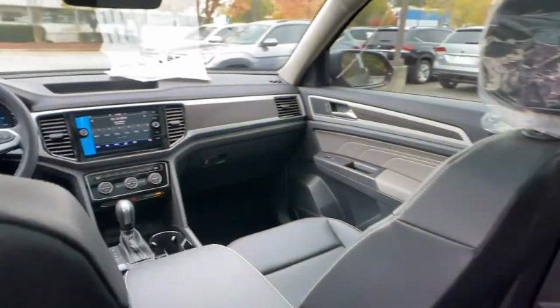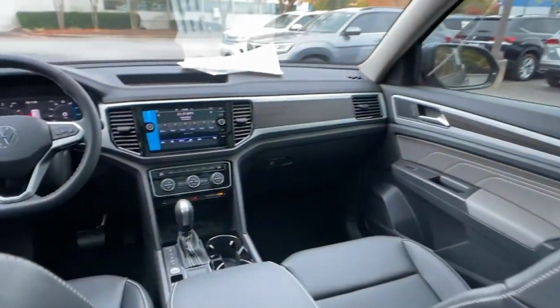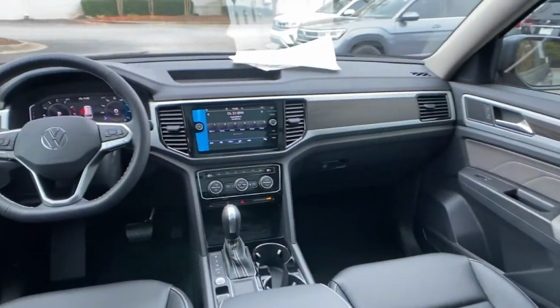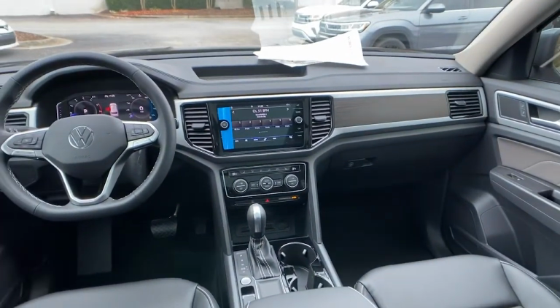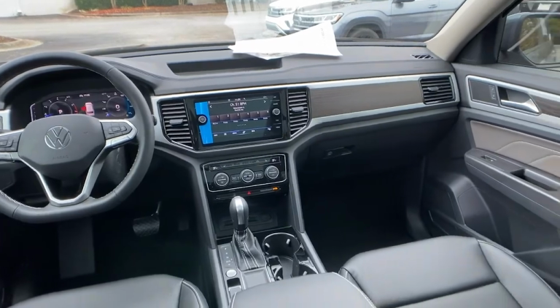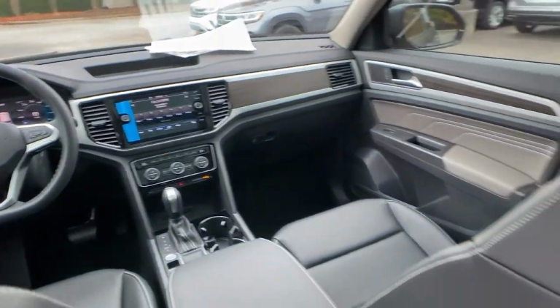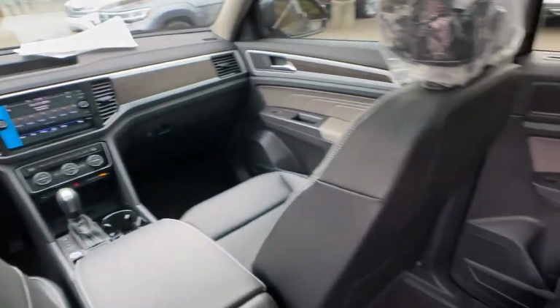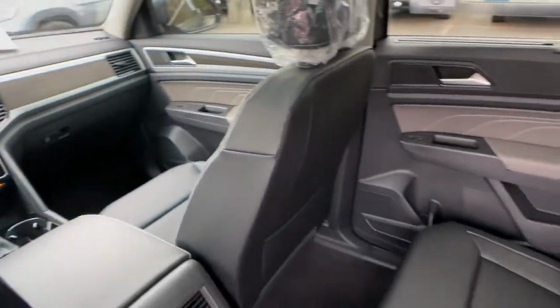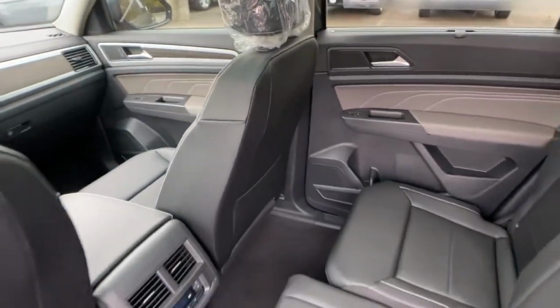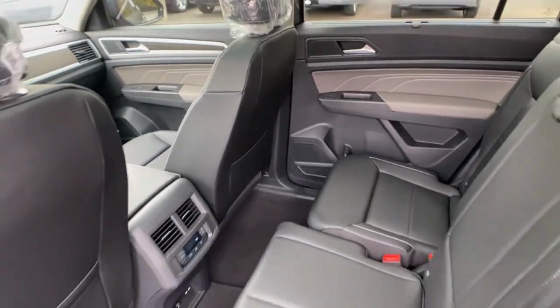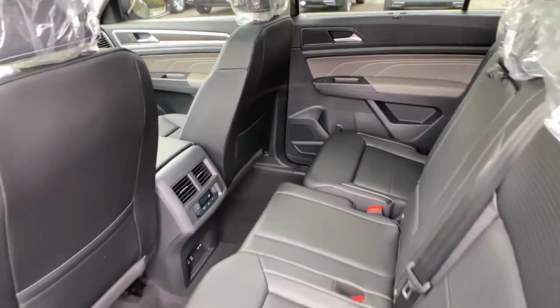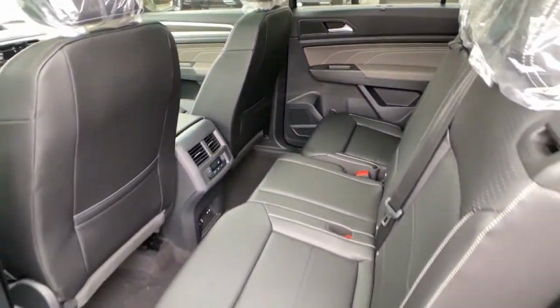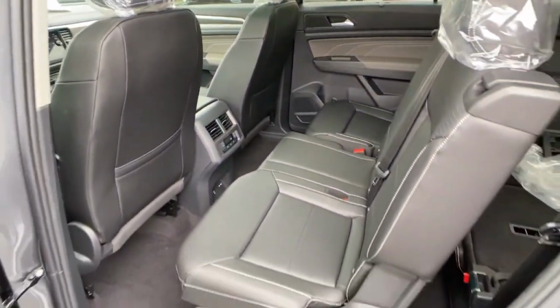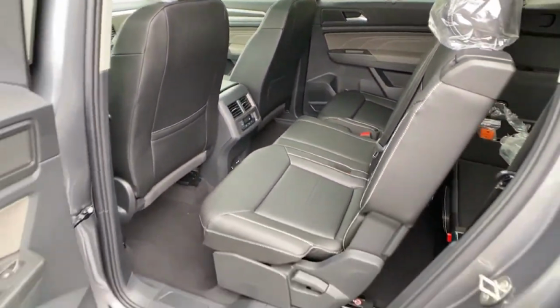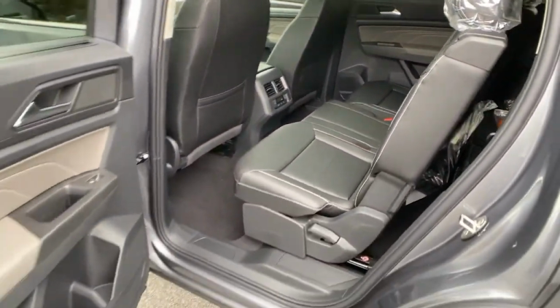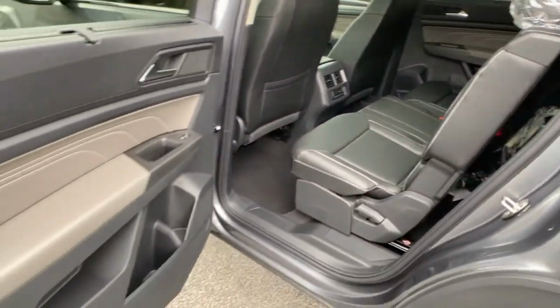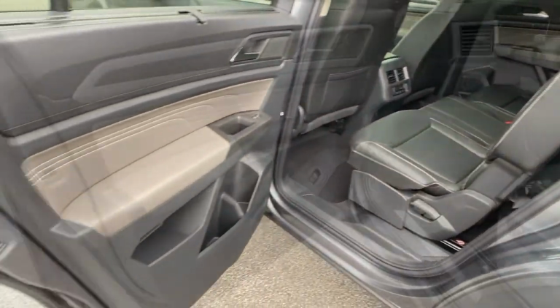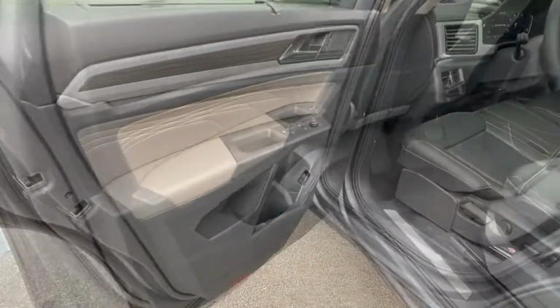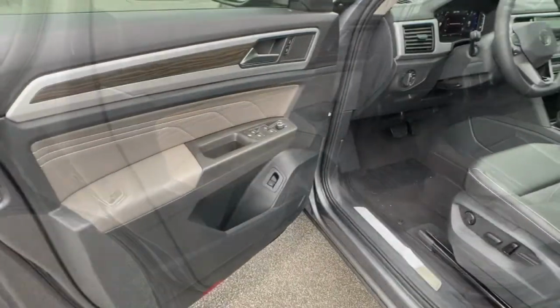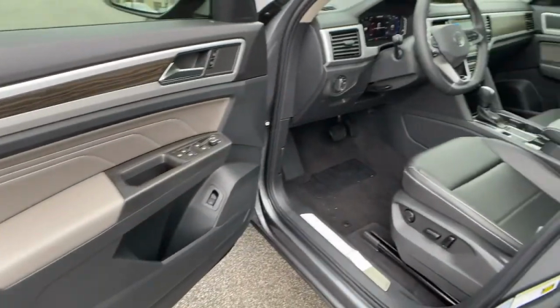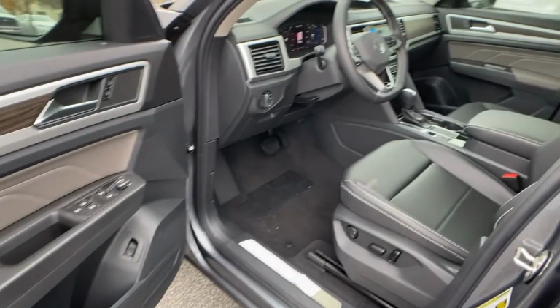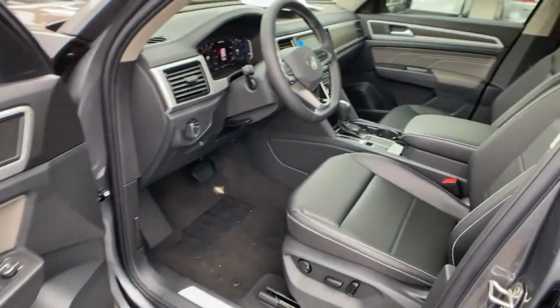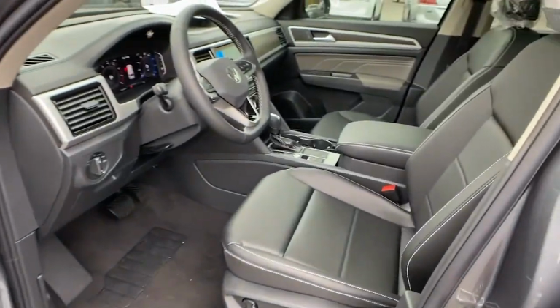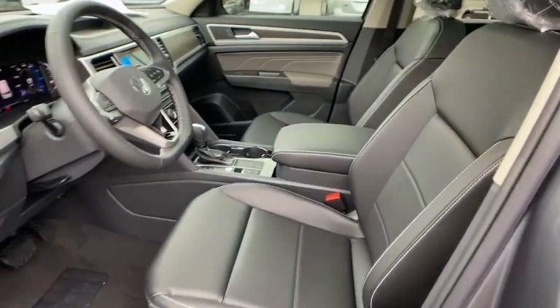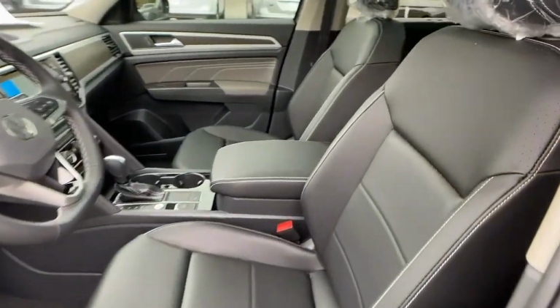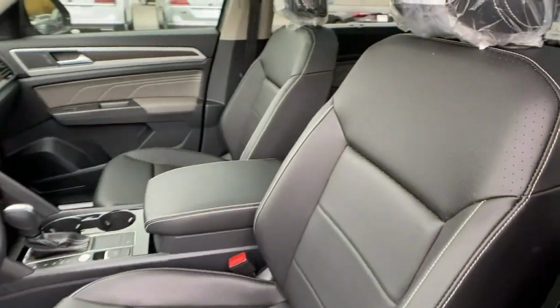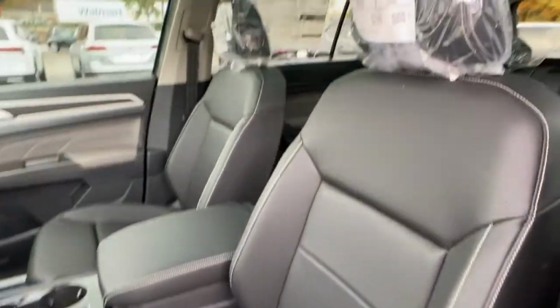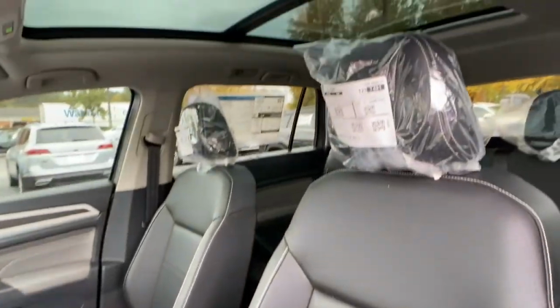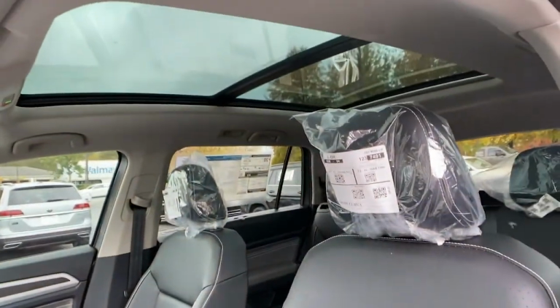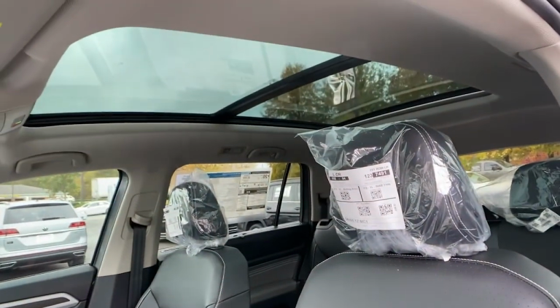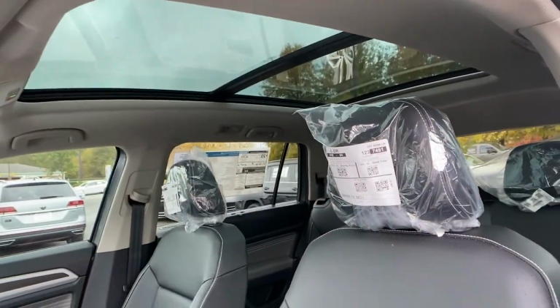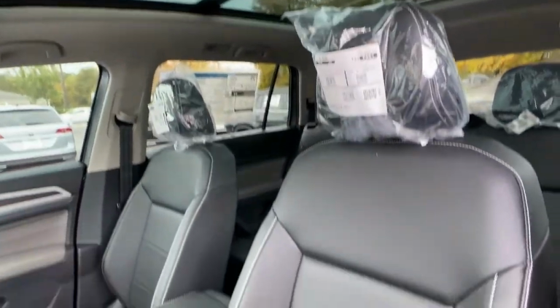This well-designed Atlas is solidly capable yet connected and comfortable. See for yourself when you take it out for a test drive. Our professional staff looks forward to giving you excellent service.